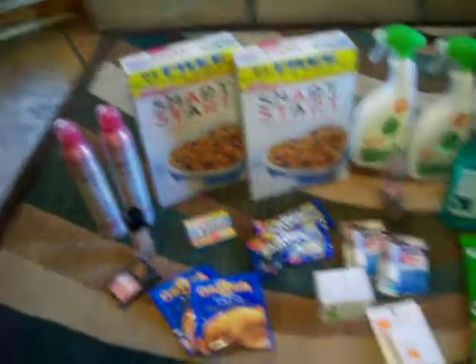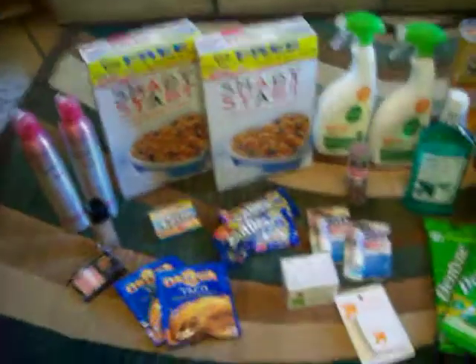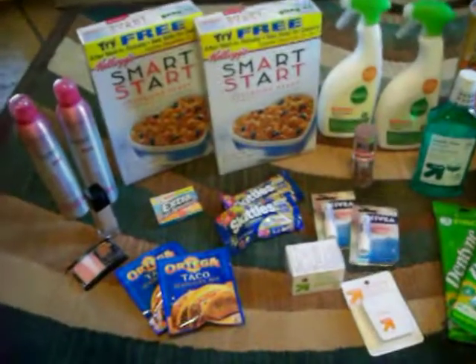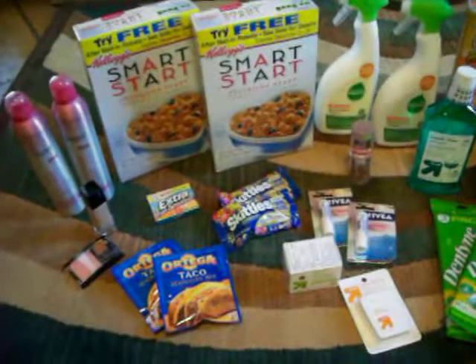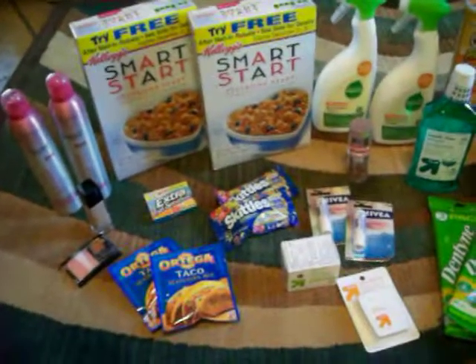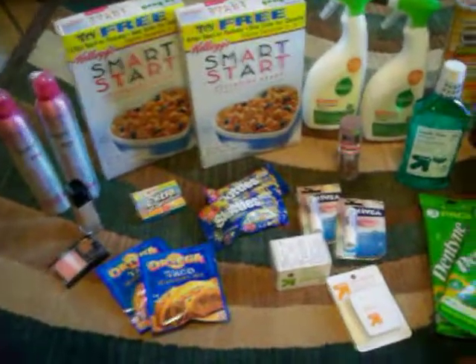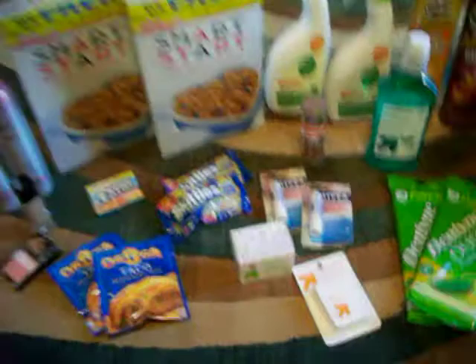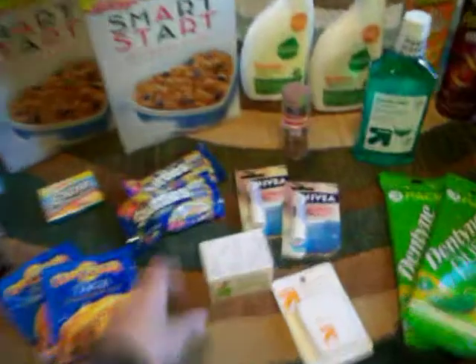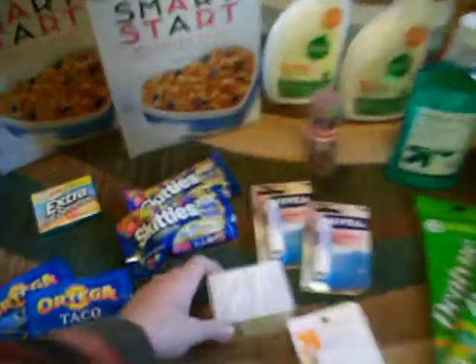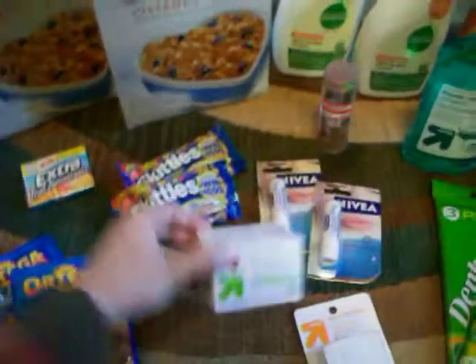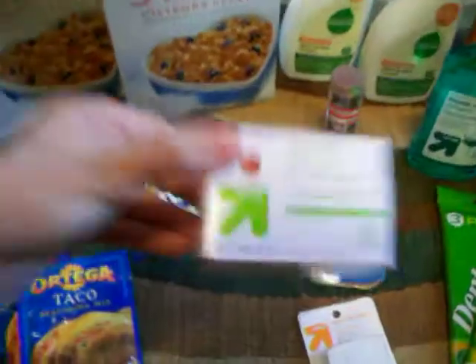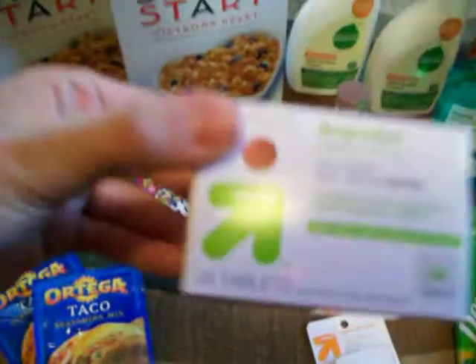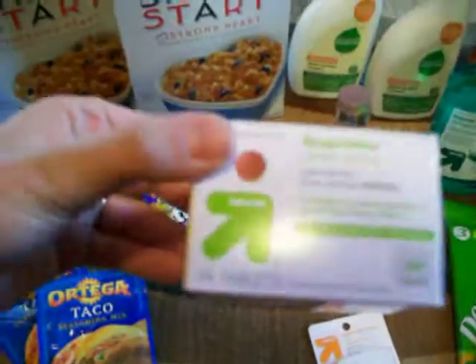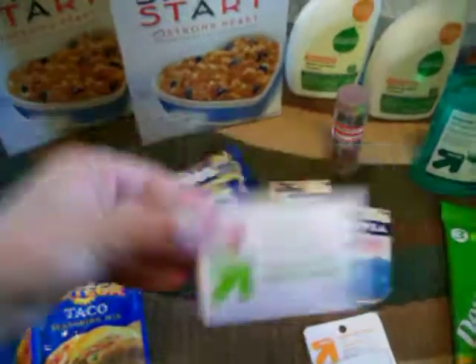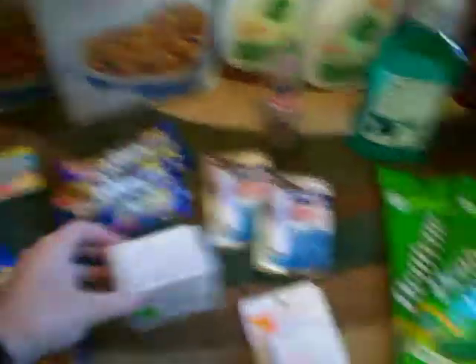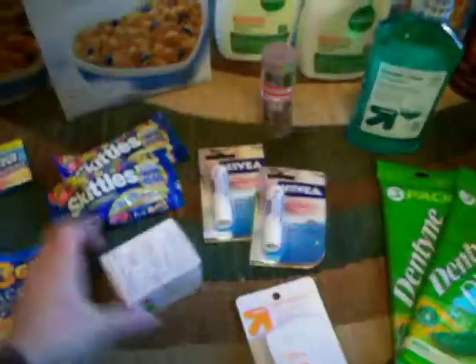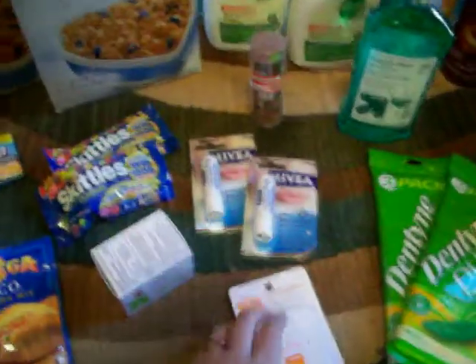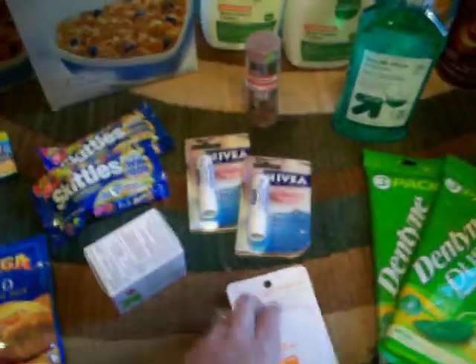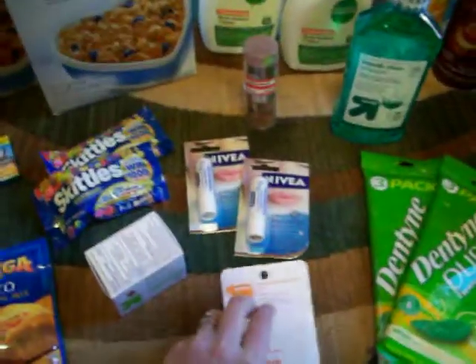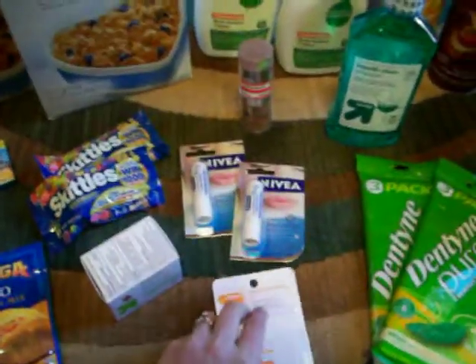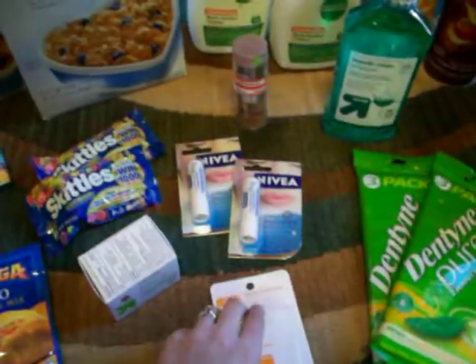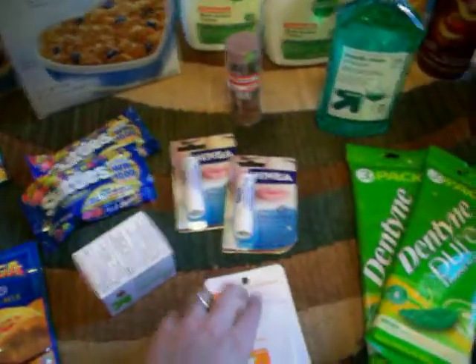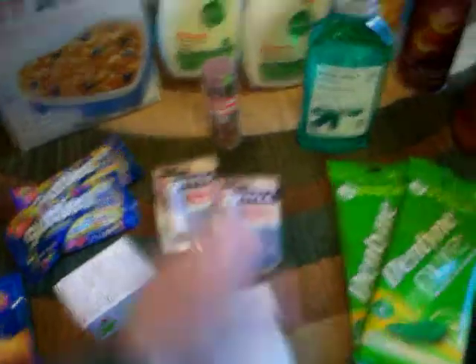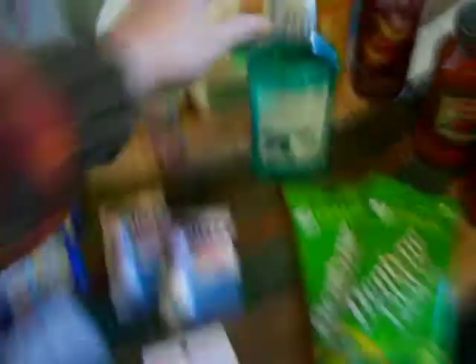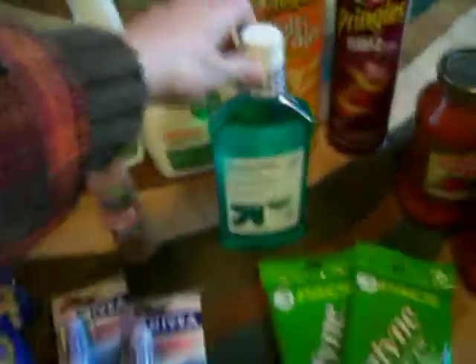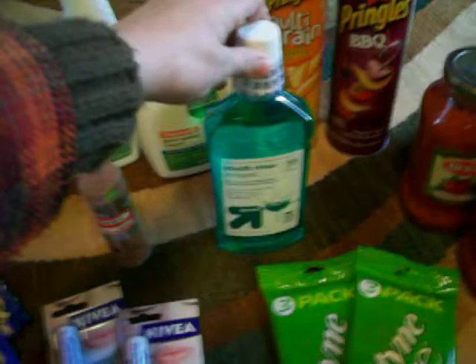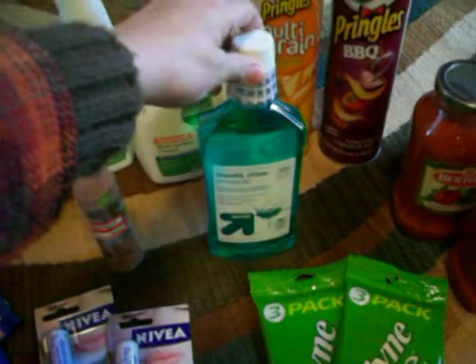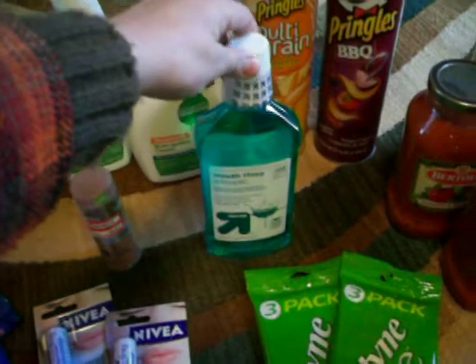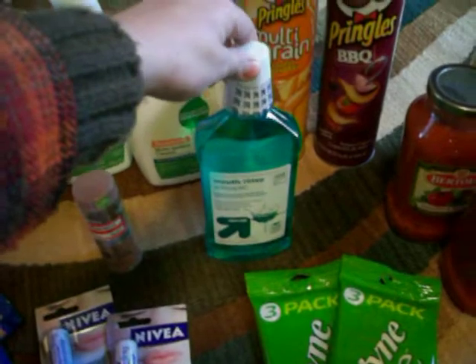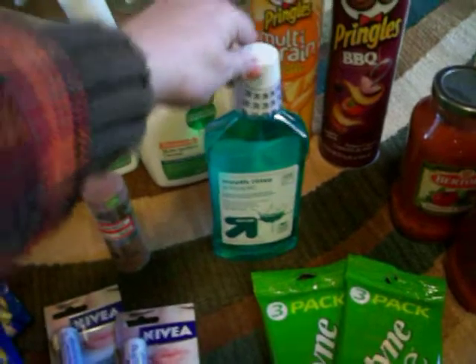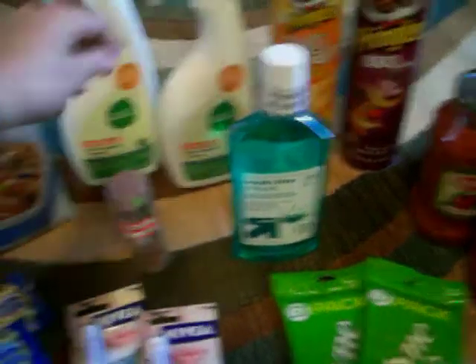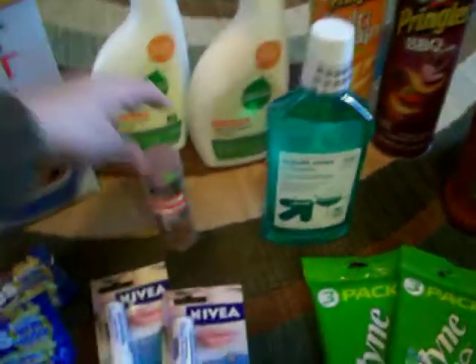I got free Skittles, free ibuprofen from Target, free dental floss, and 30 cent mouthwash.